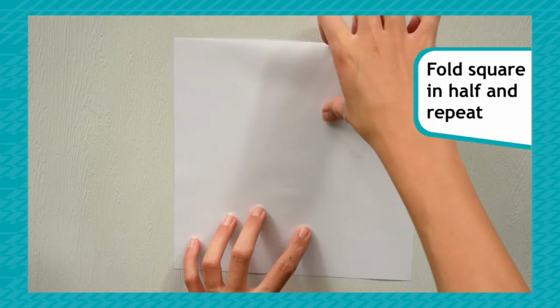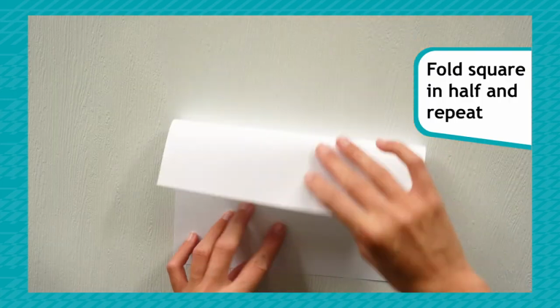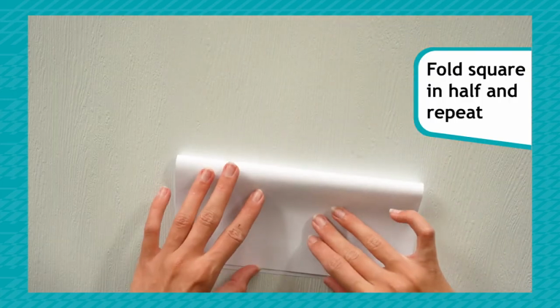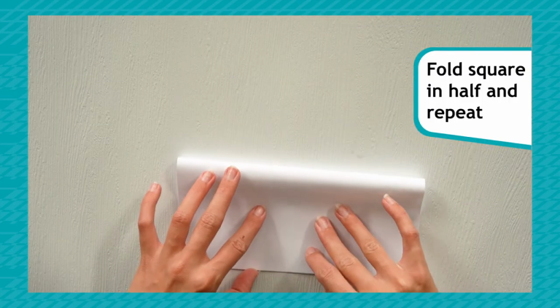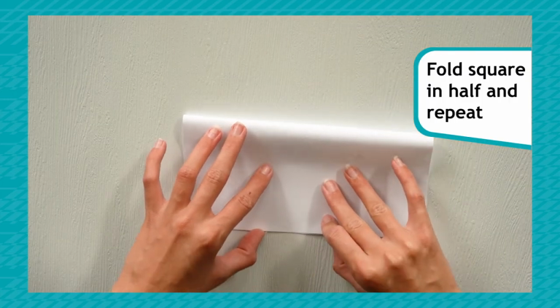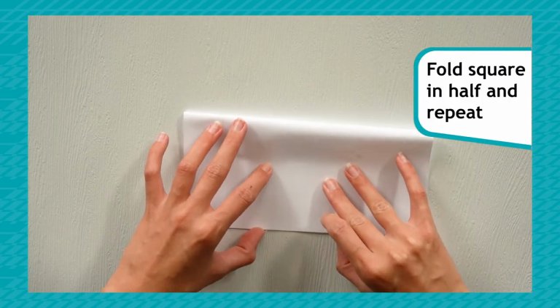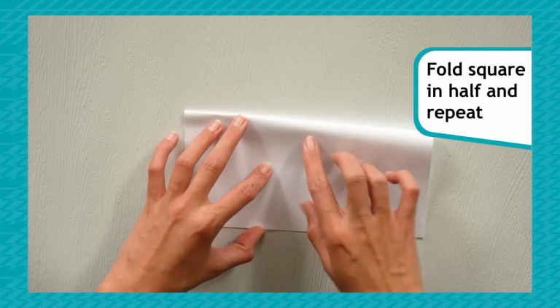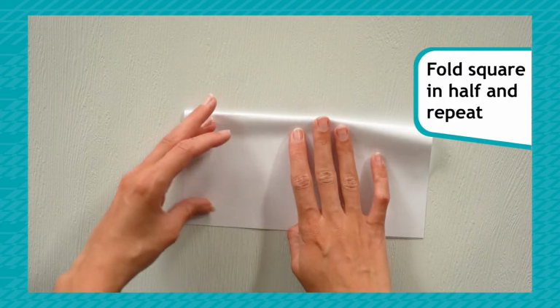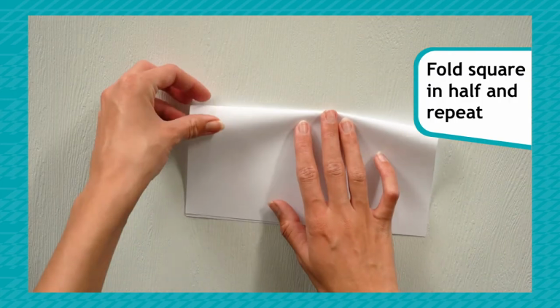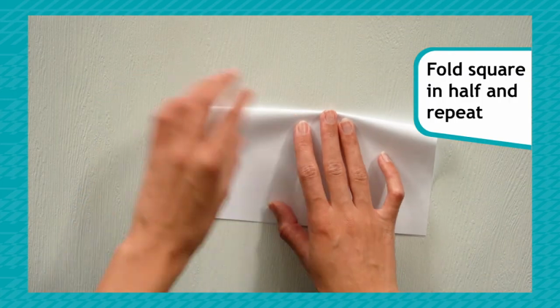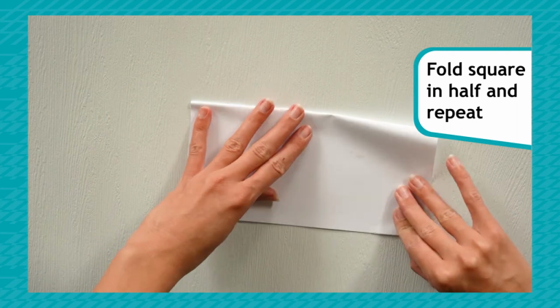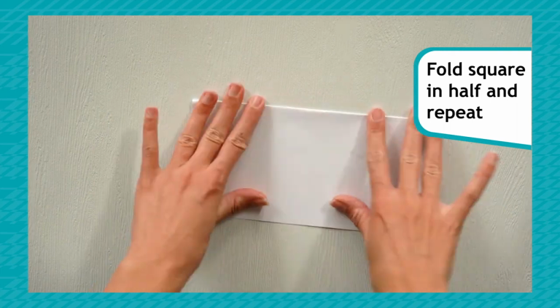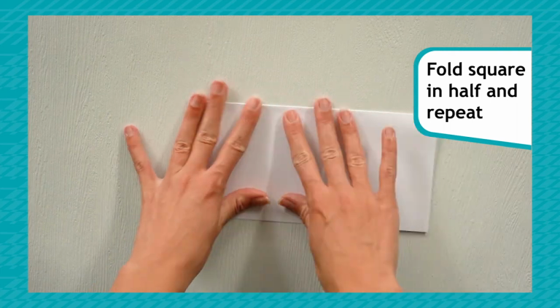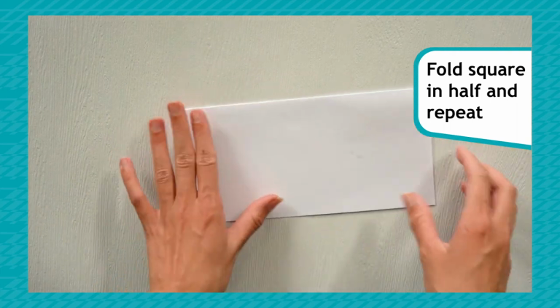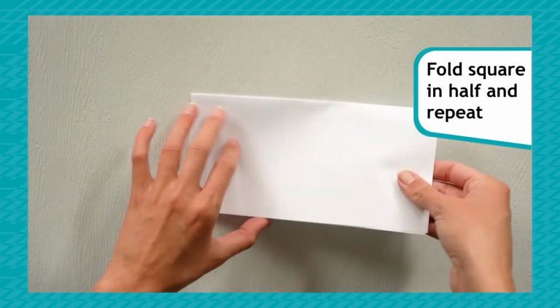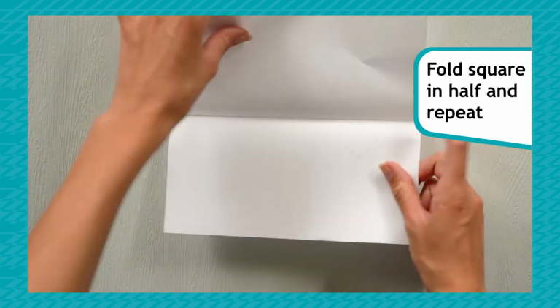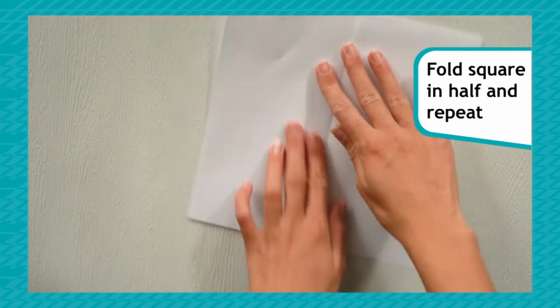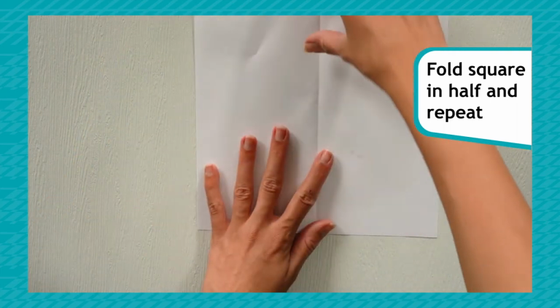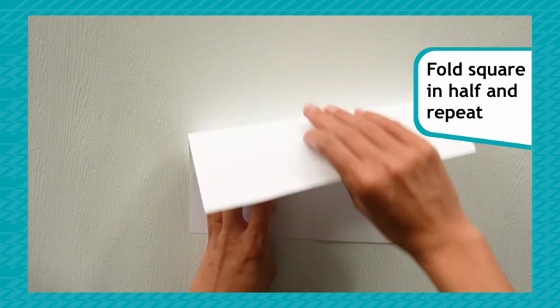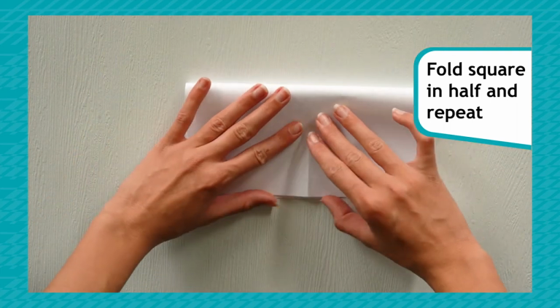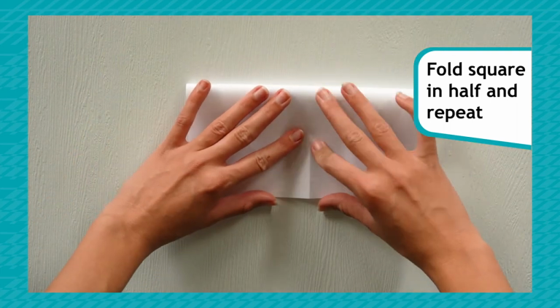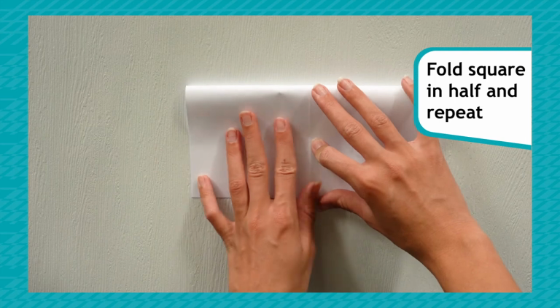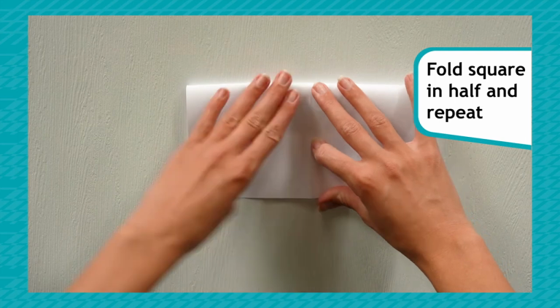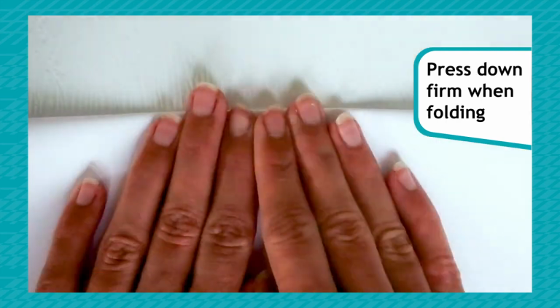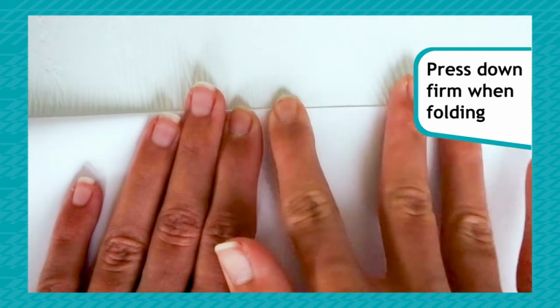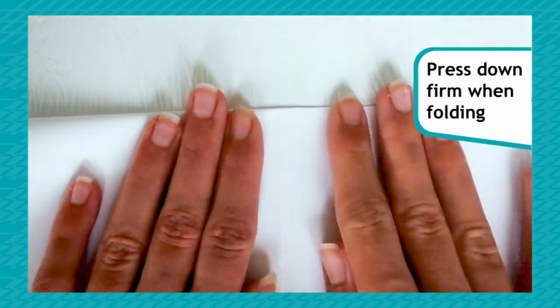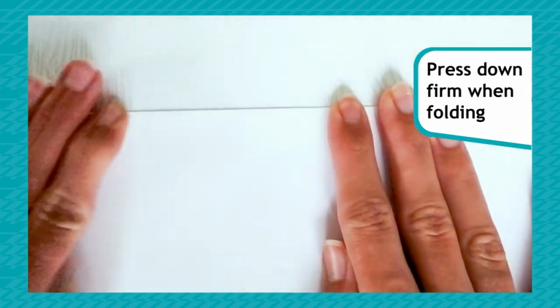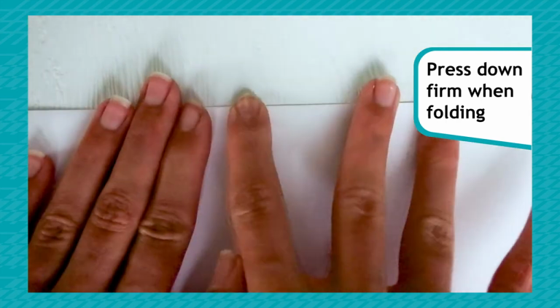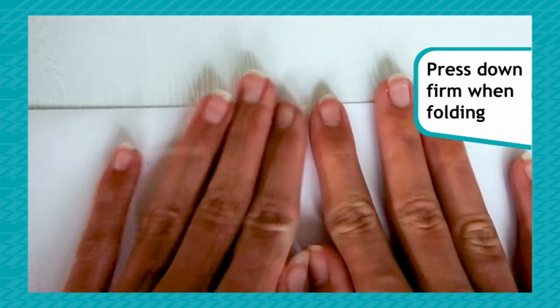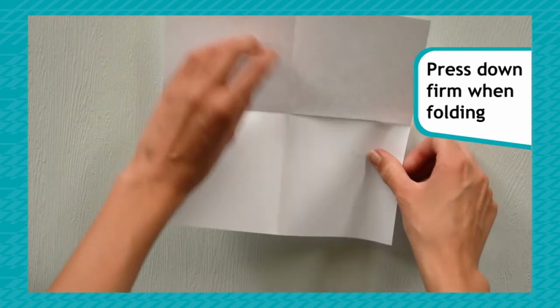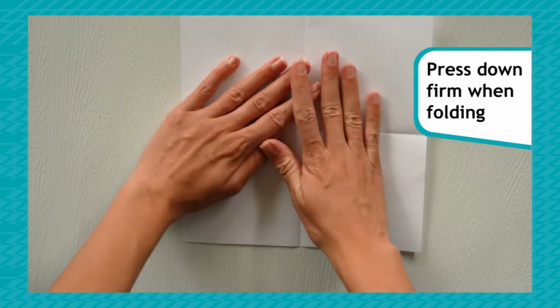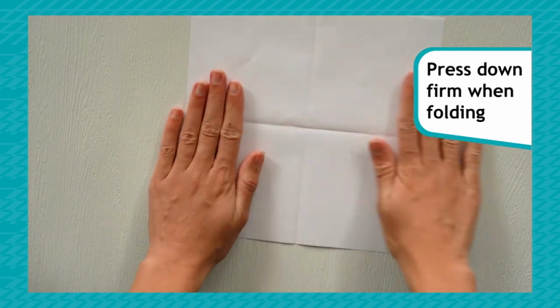Take your square and fold it in half, checking that the two sides line up. Open and repeat the other way to make a cross in your paper. It's important to press down and make all your folds firm.